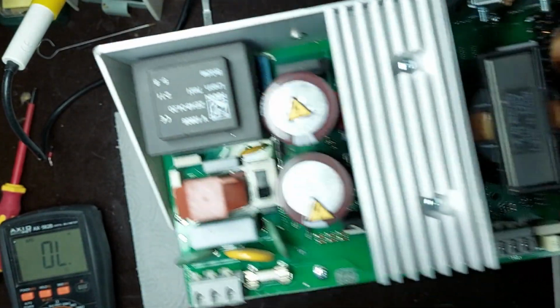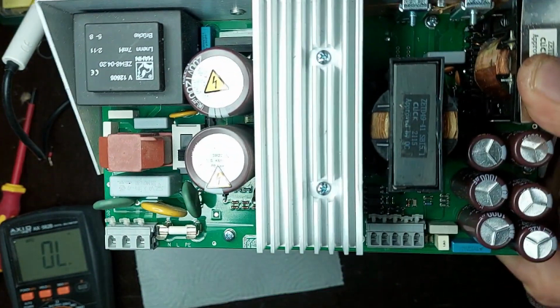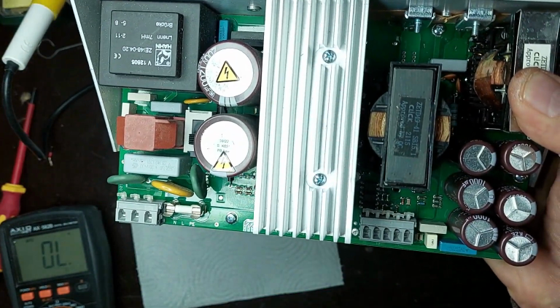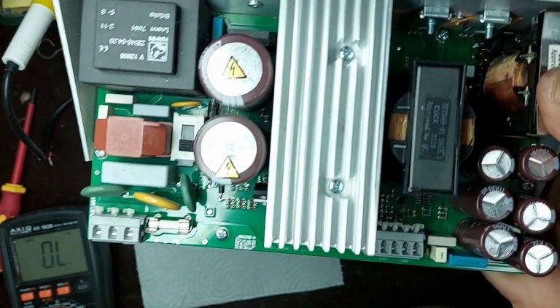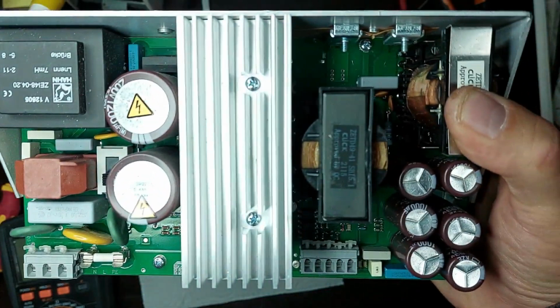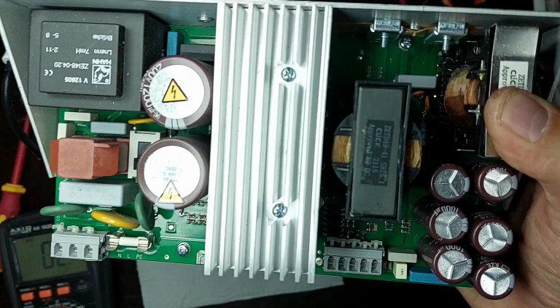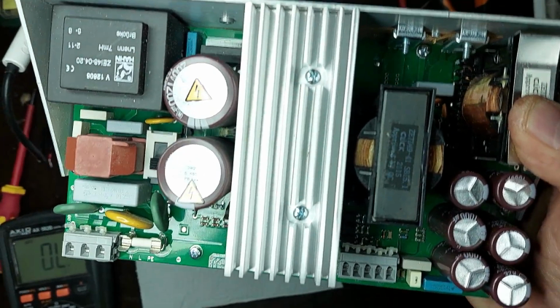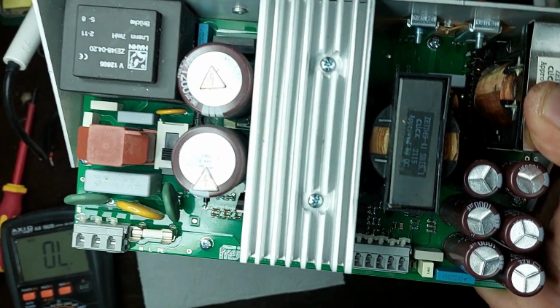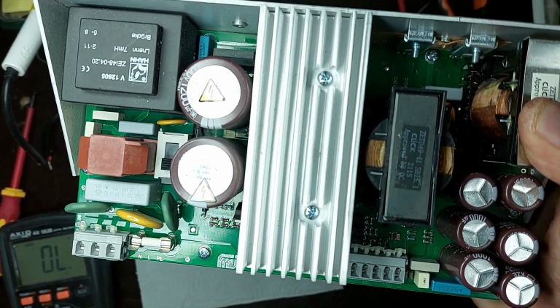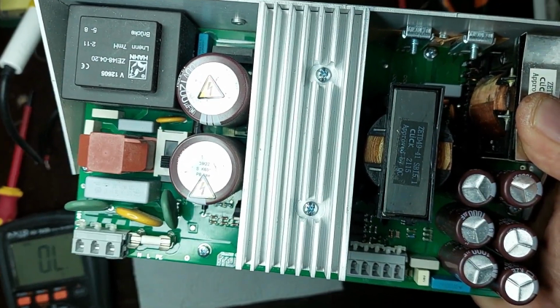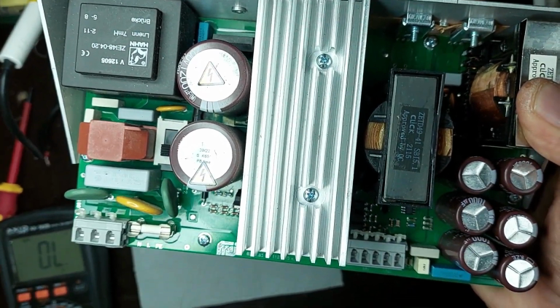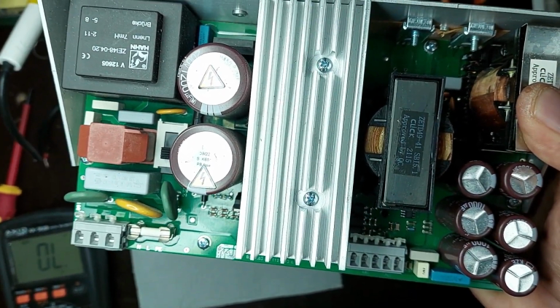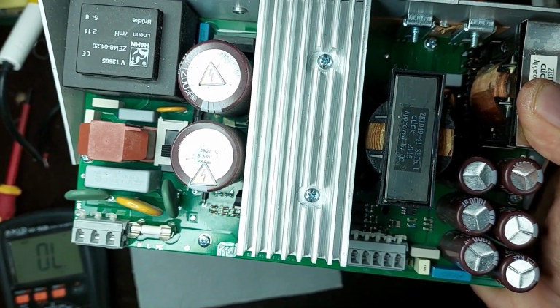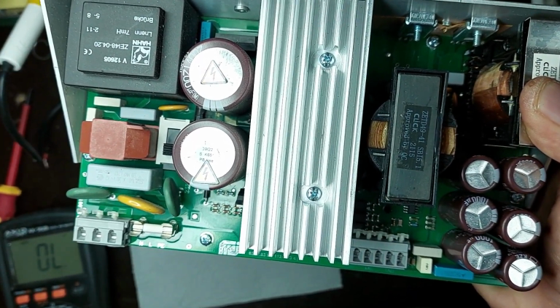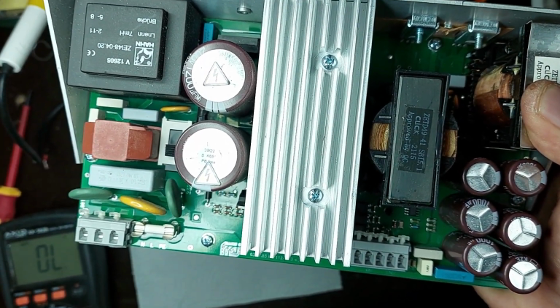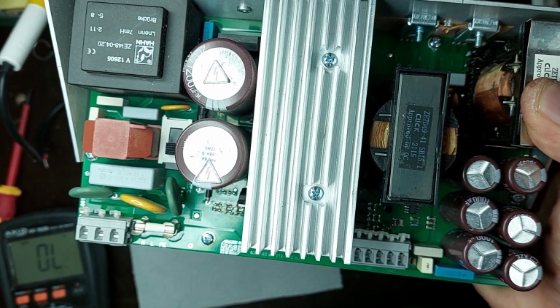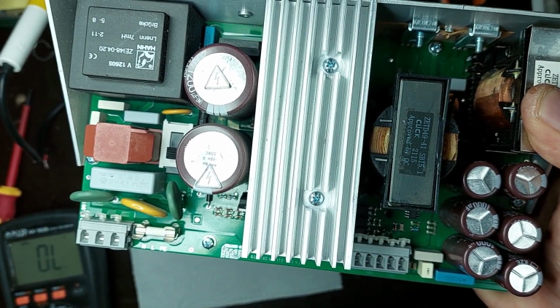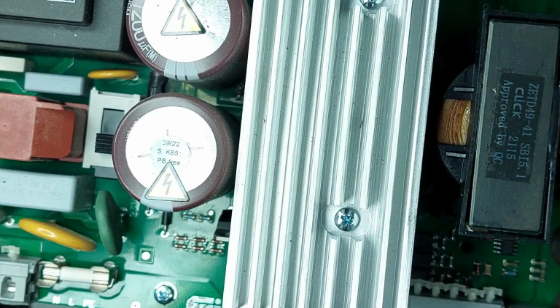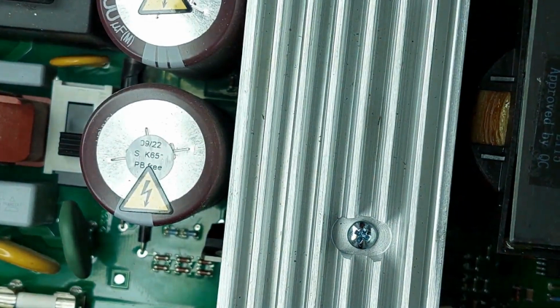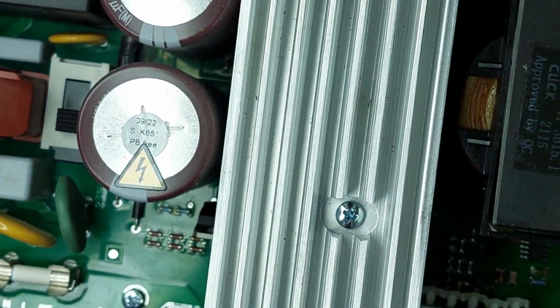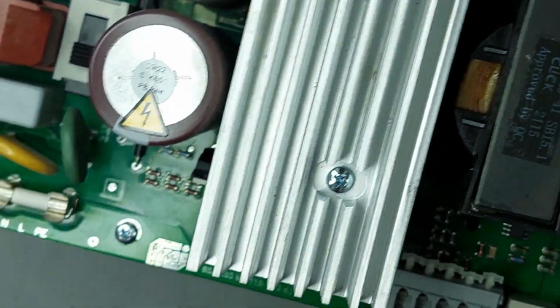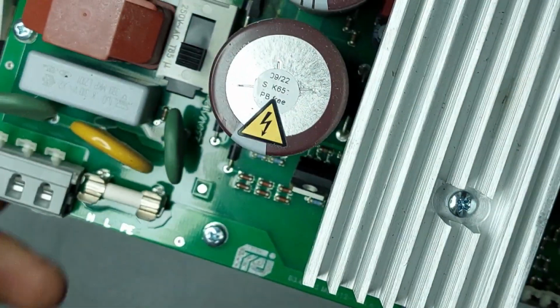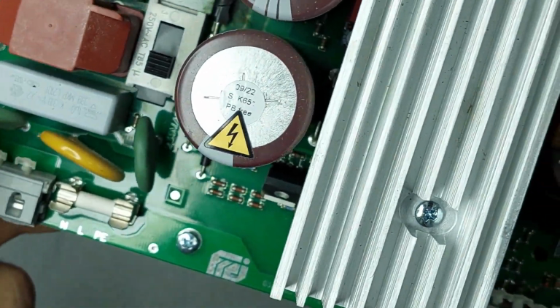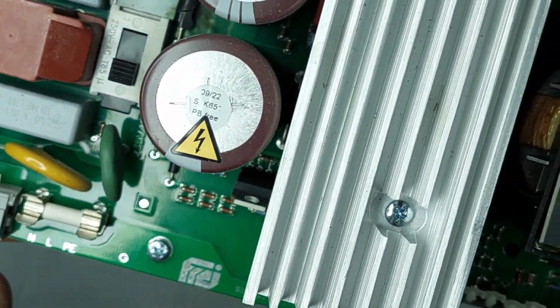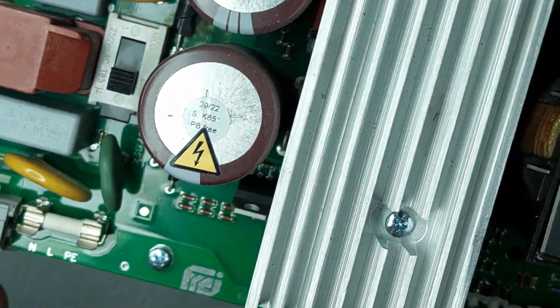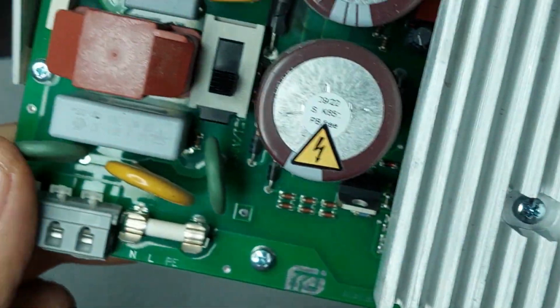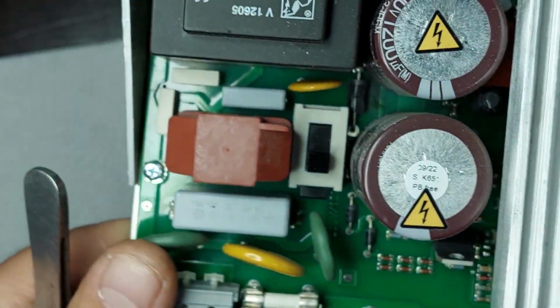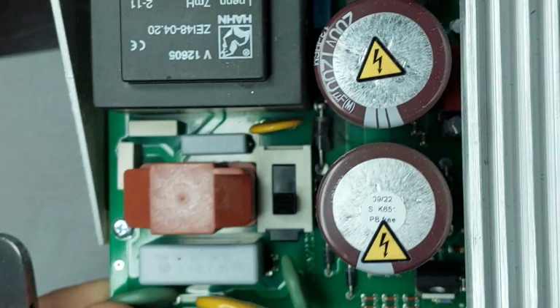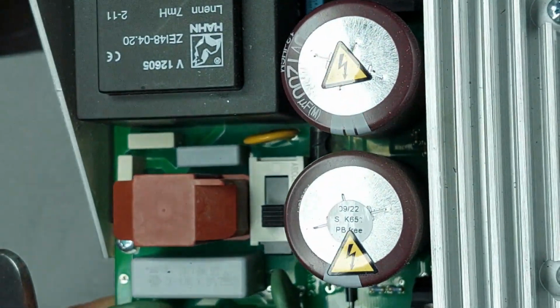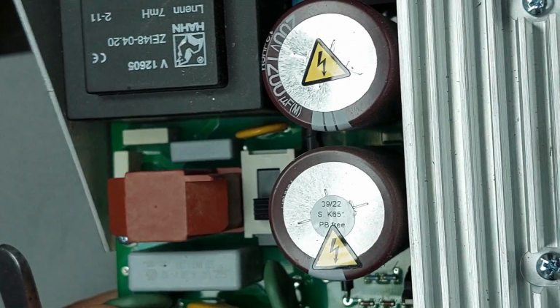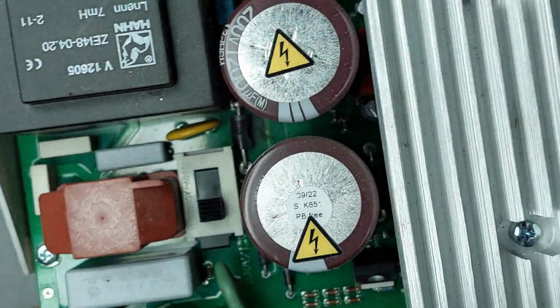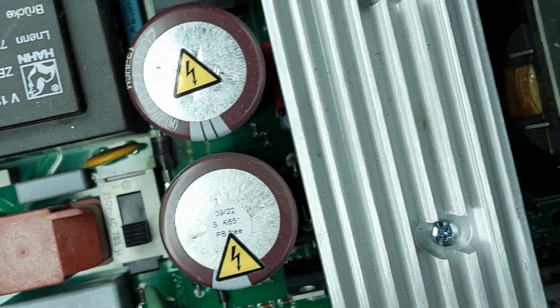I follow the copper traces to identify any burnt or broken areas. I check for any components that may be loose, misaligned, or poorly mounted on the board. Finally, I look for dust, oxidation, or signs of liquid damage that could cause issues.